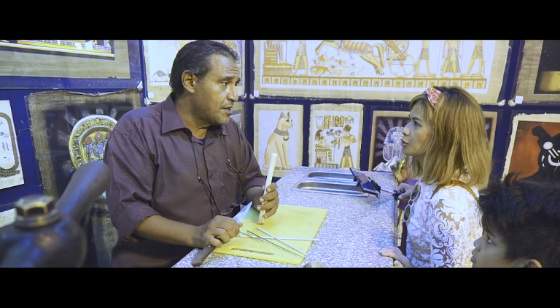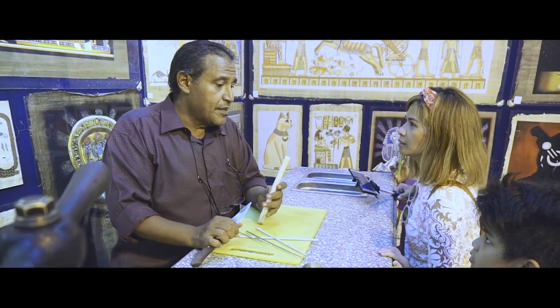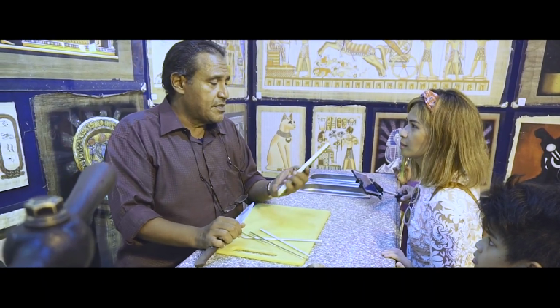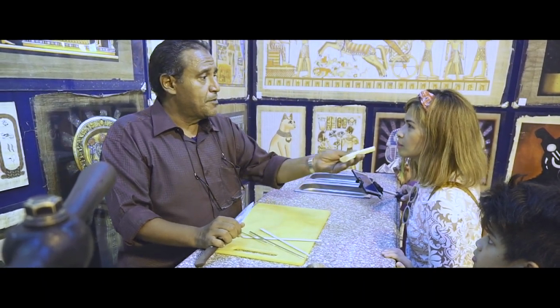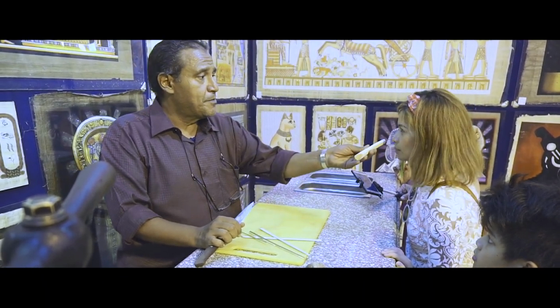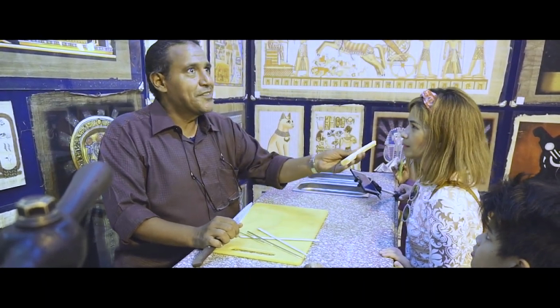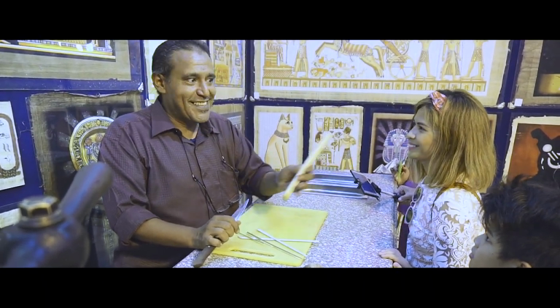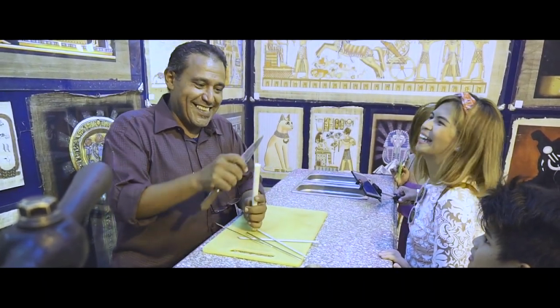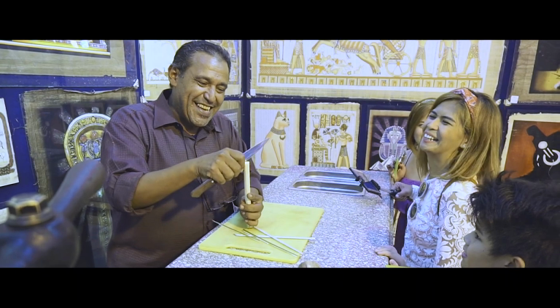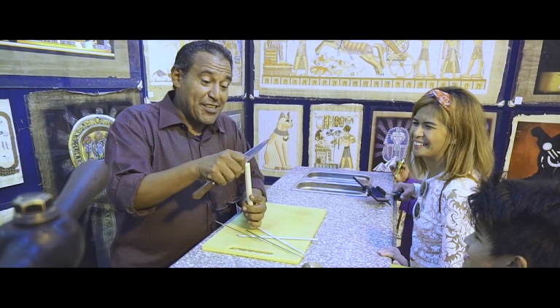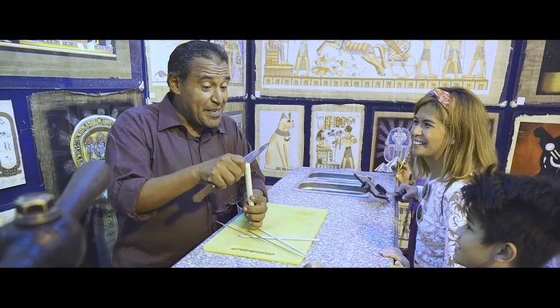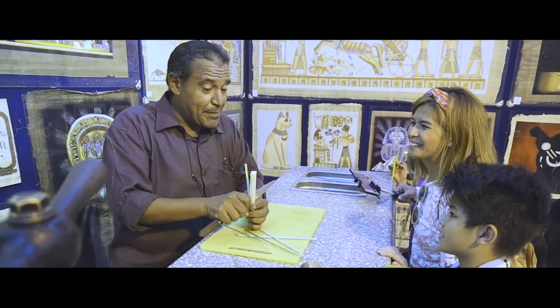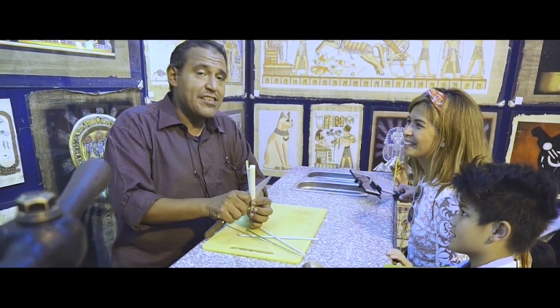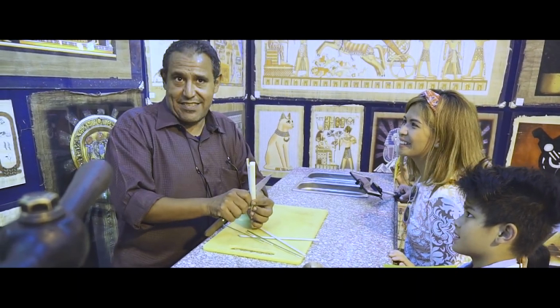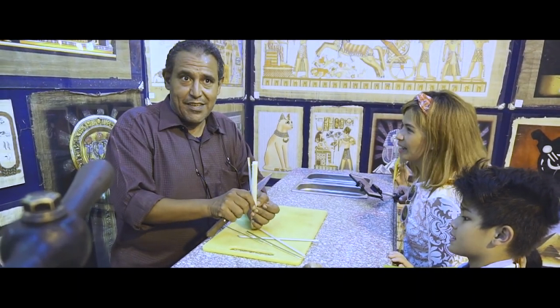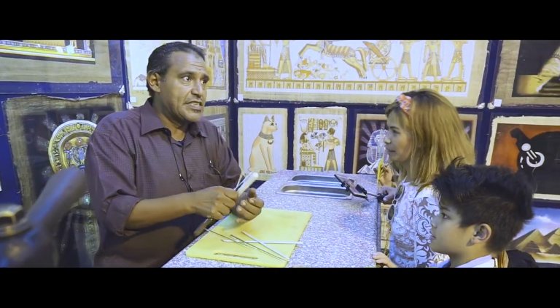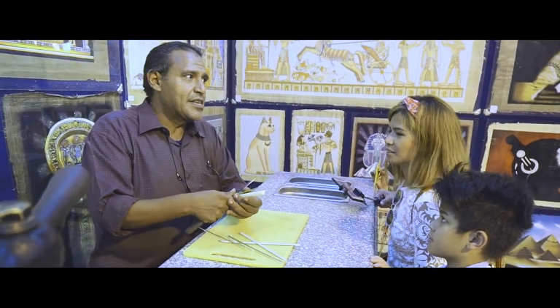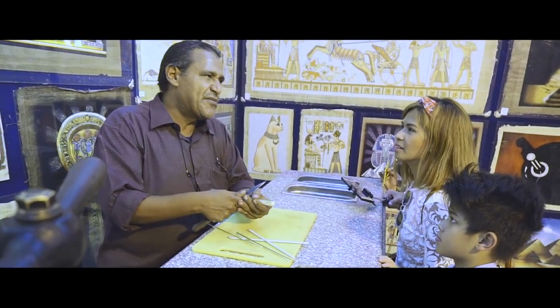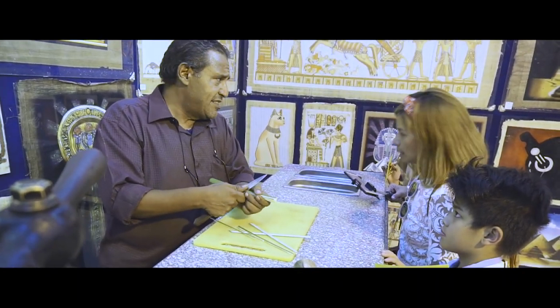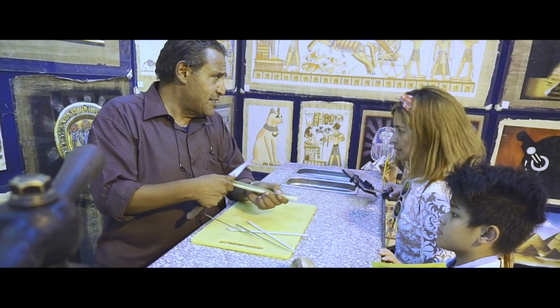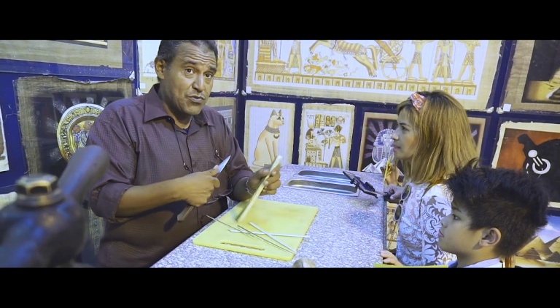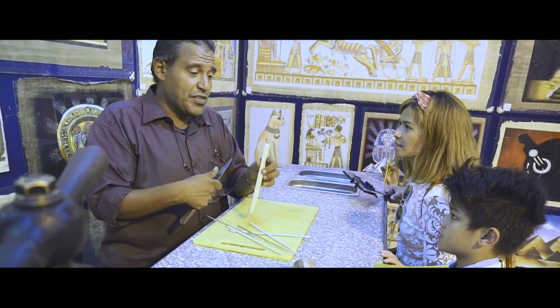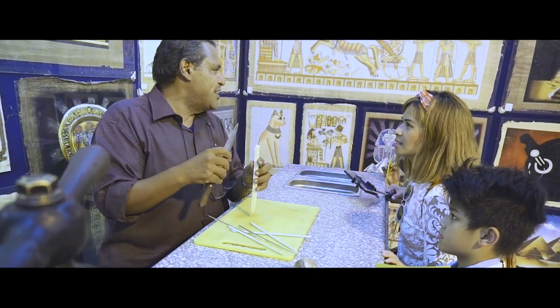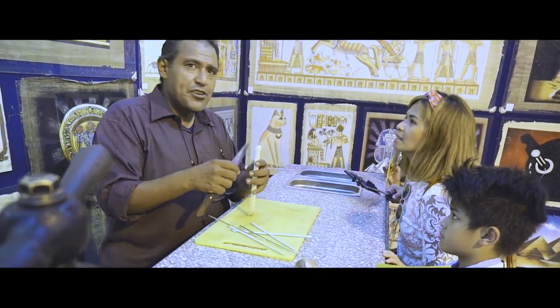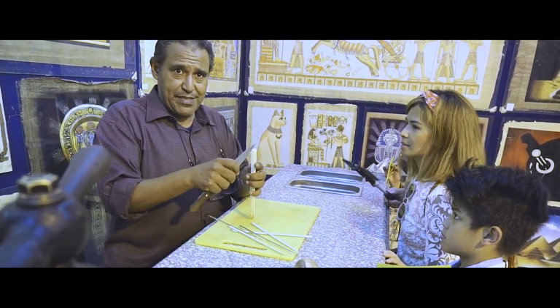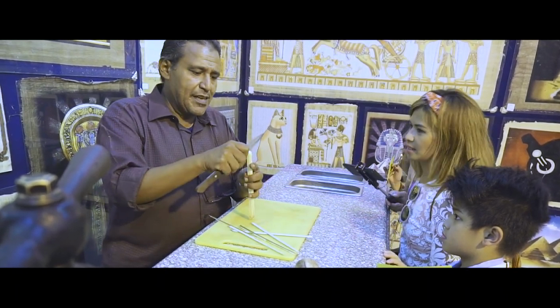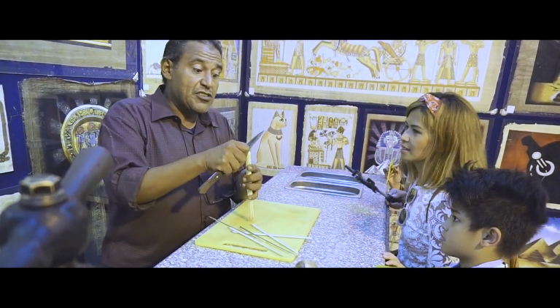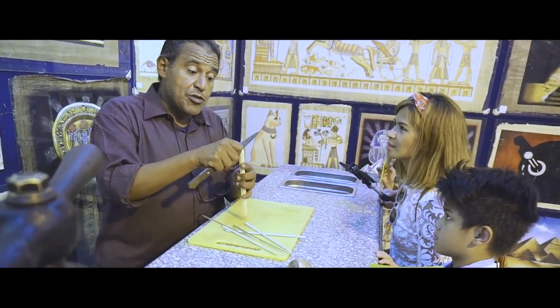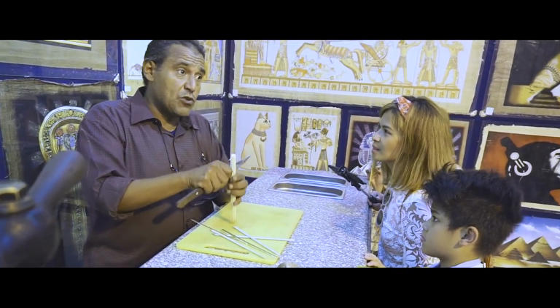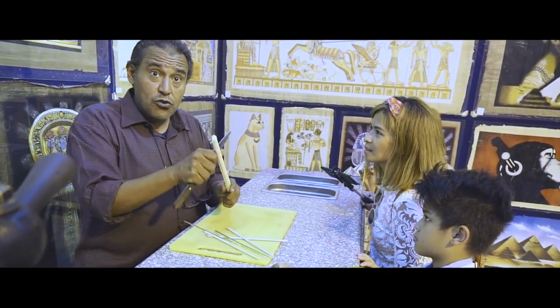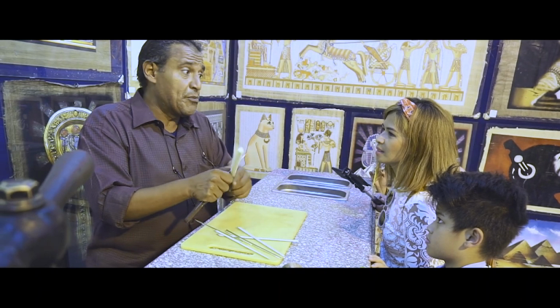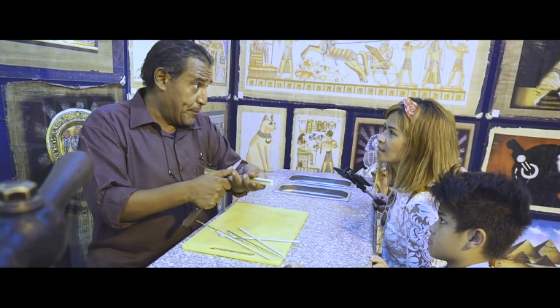It smells like sugar. The sugar amount in the outer part is 75–80%, but in the inner part it's only 25–30%. But the ancient Egyptians were skilled enough to make paper from it.